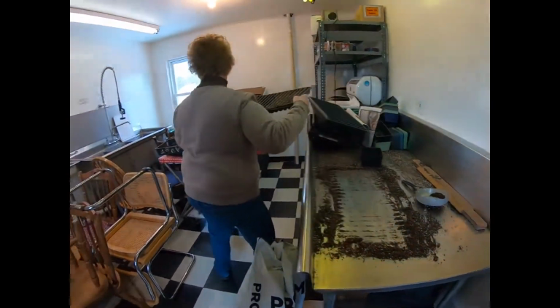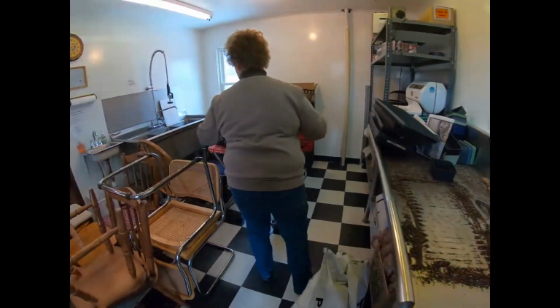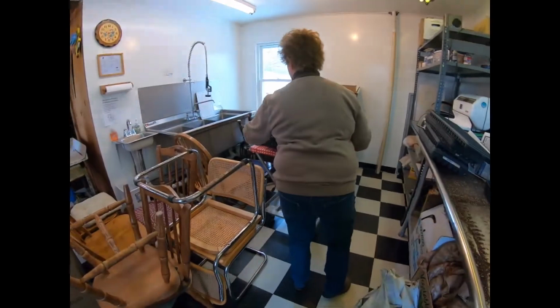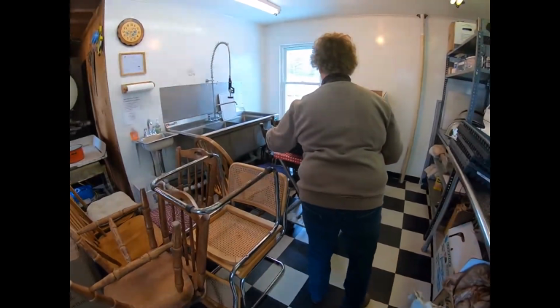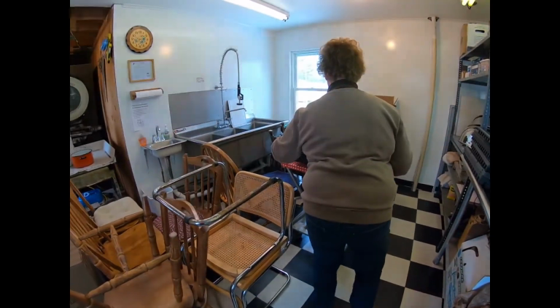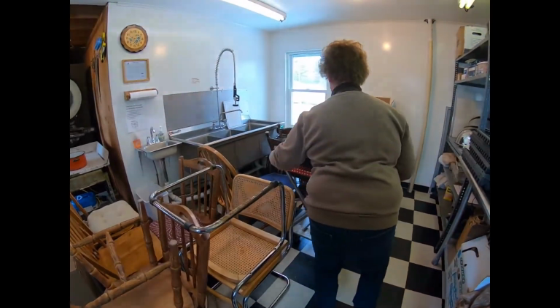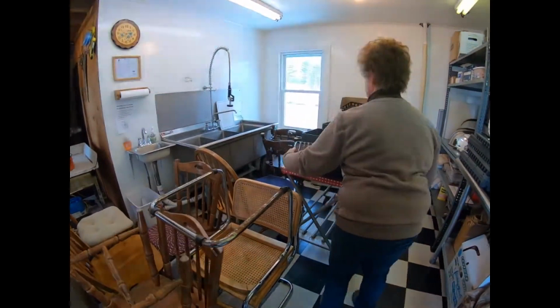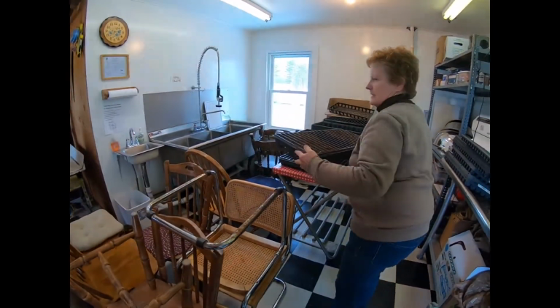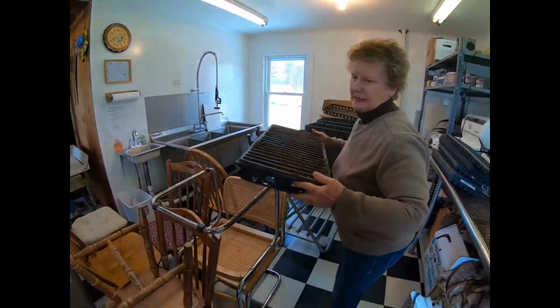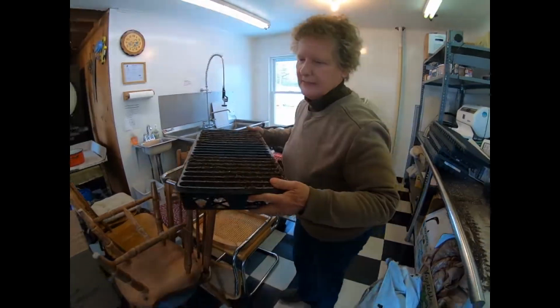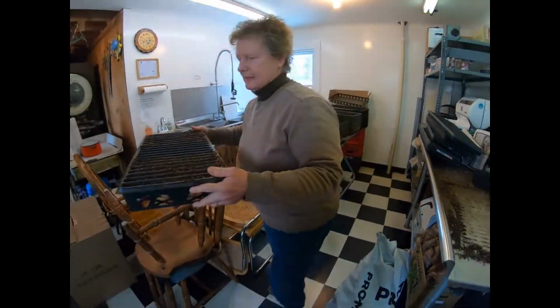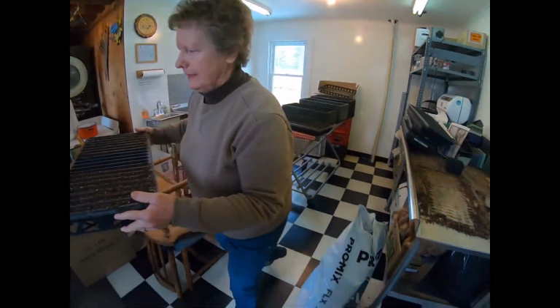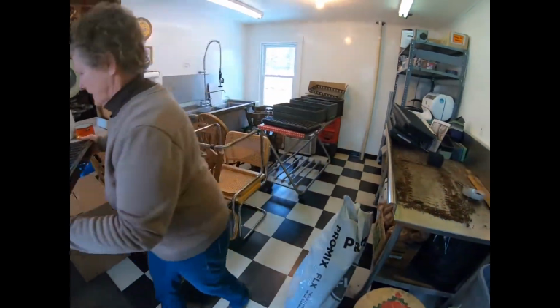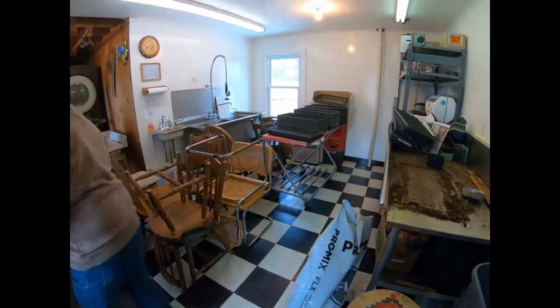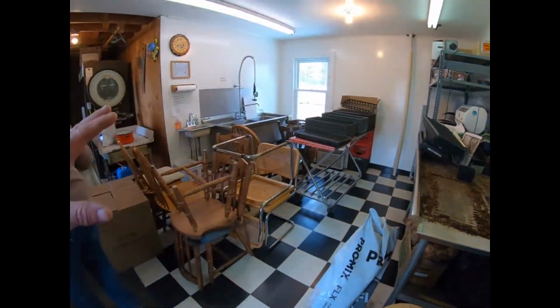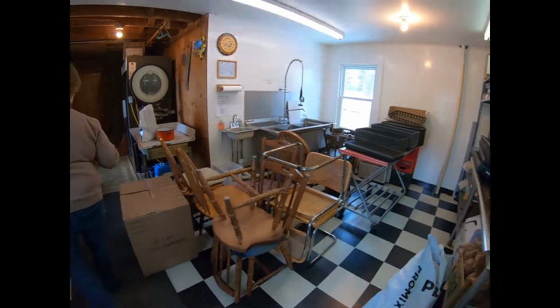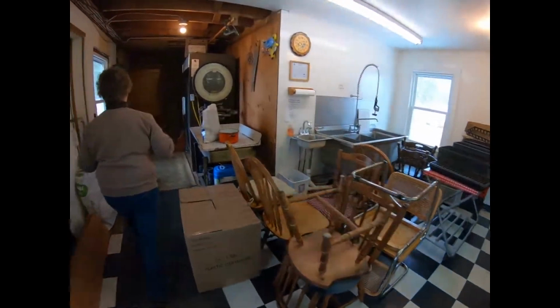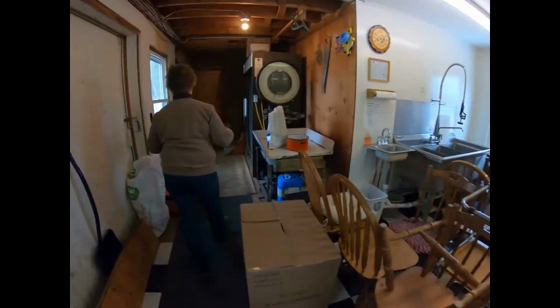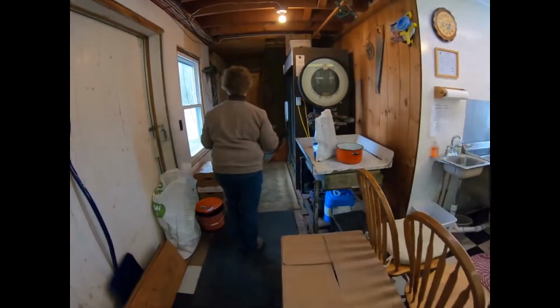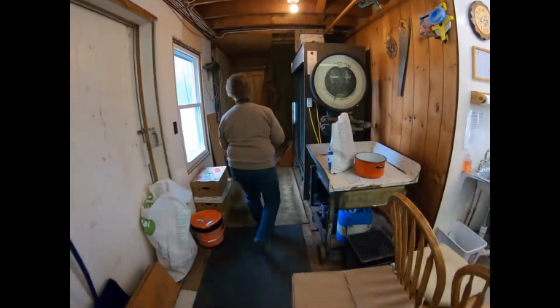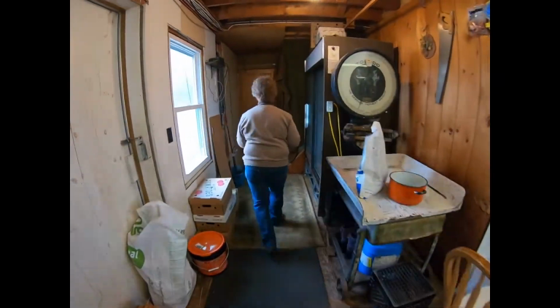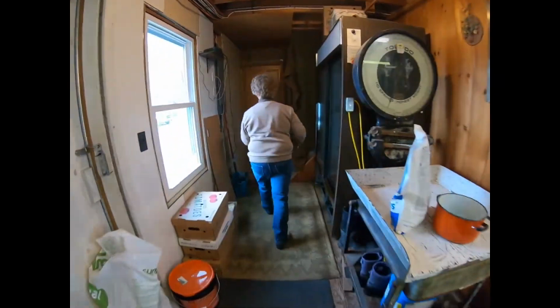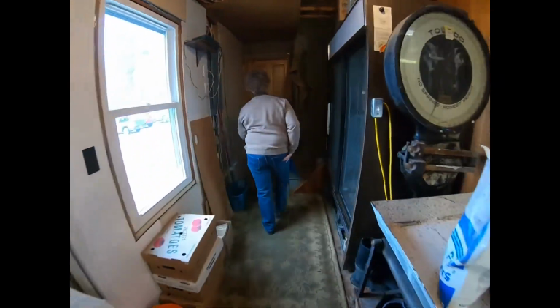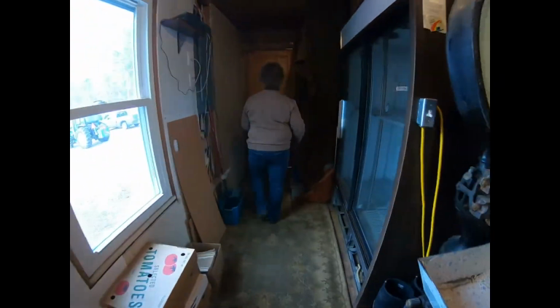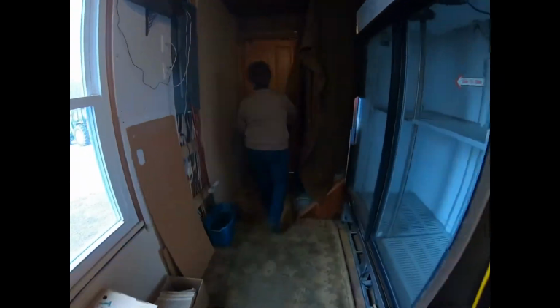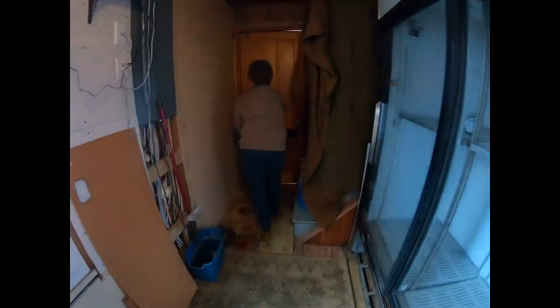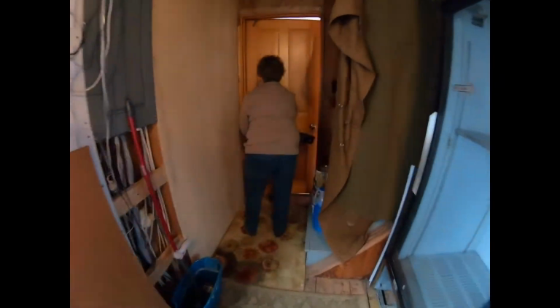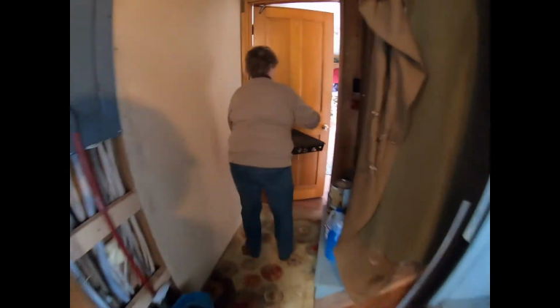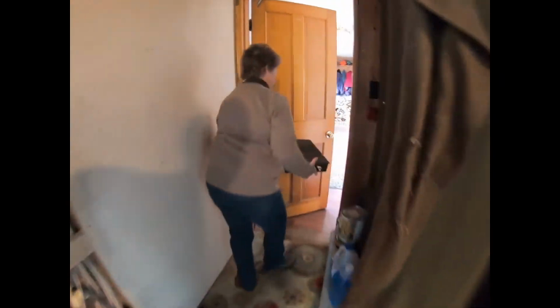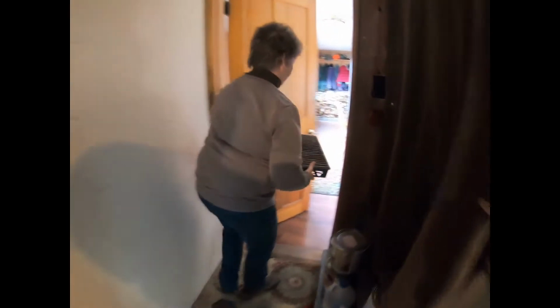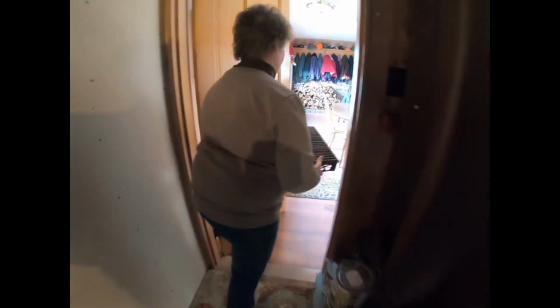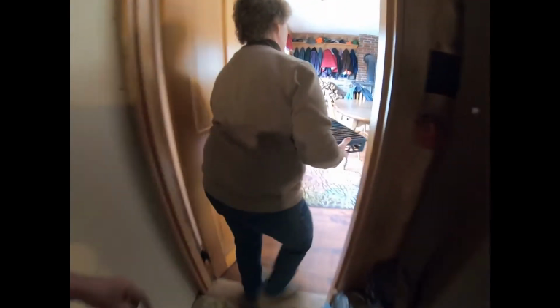Next summer we'll do some video of washing produce in here. This is where, later on, this whole room will get disinfected and all these chairs will go — it'll be like a whole different place.